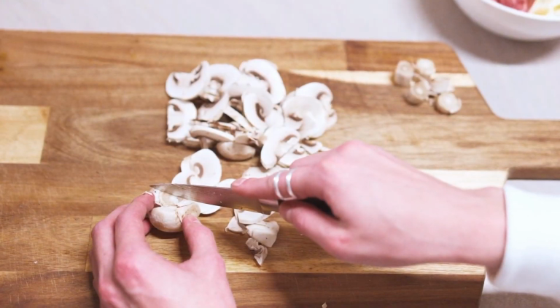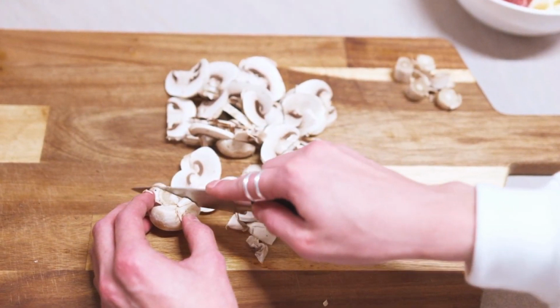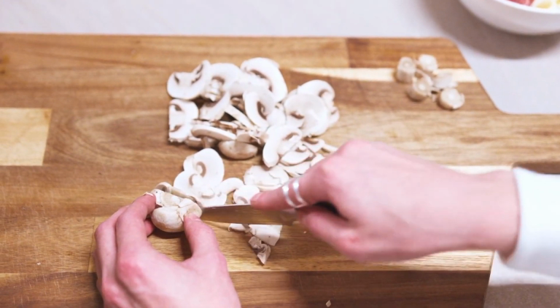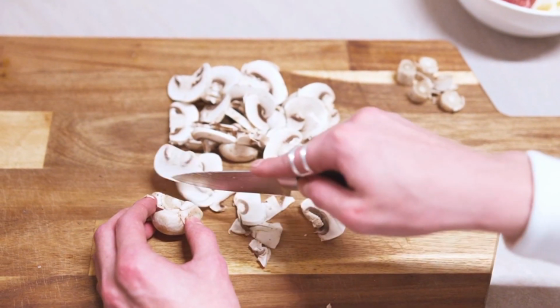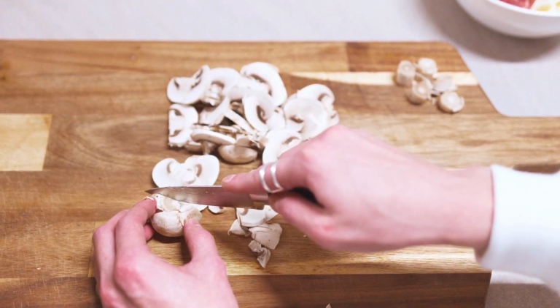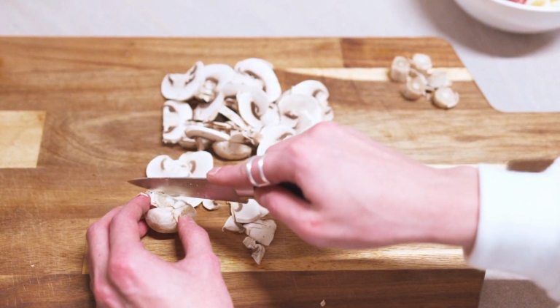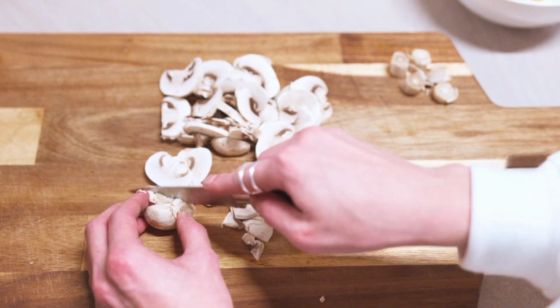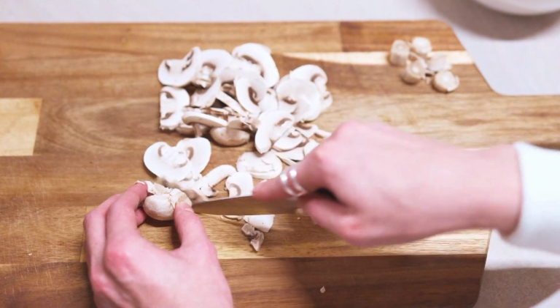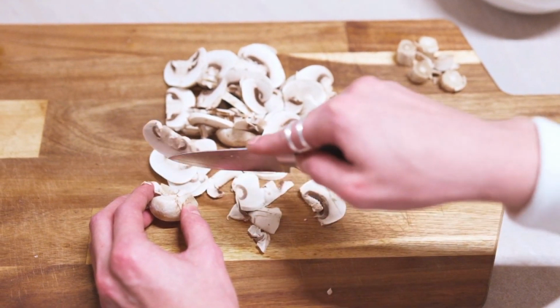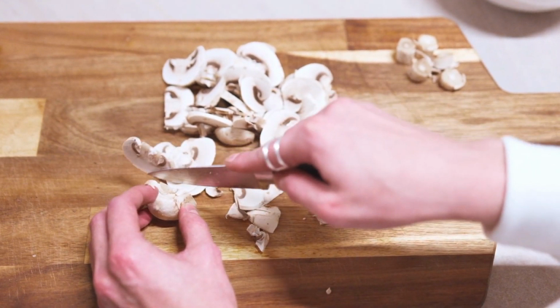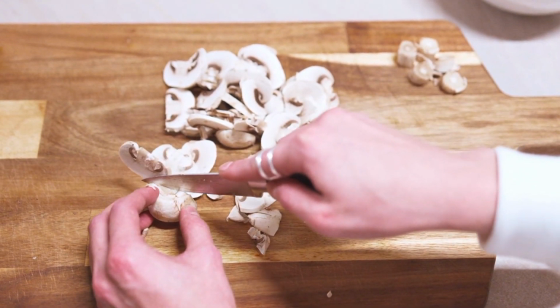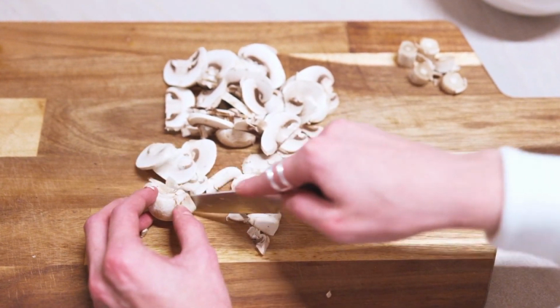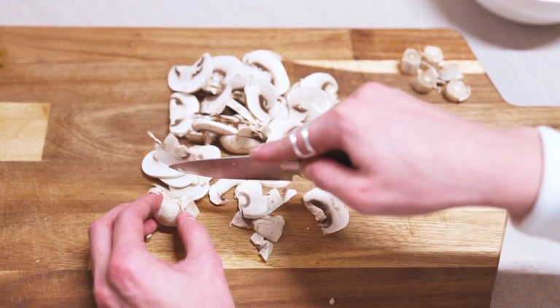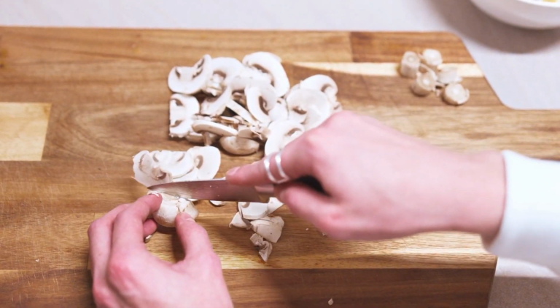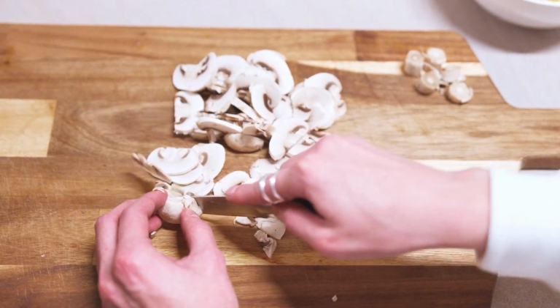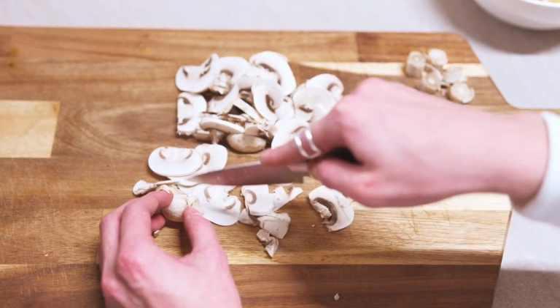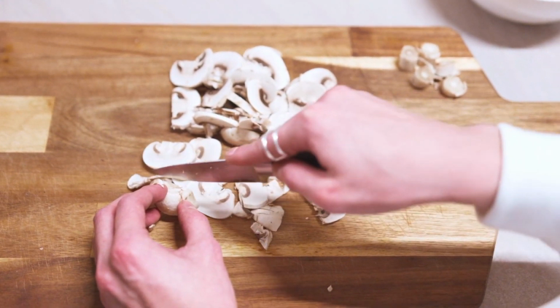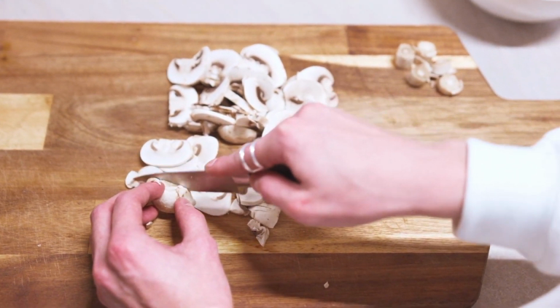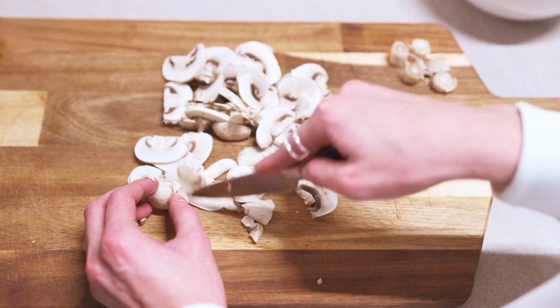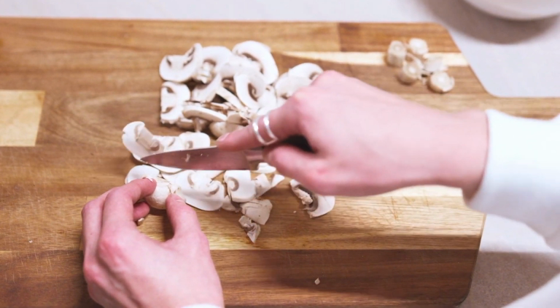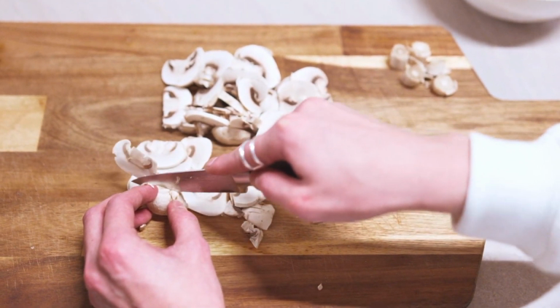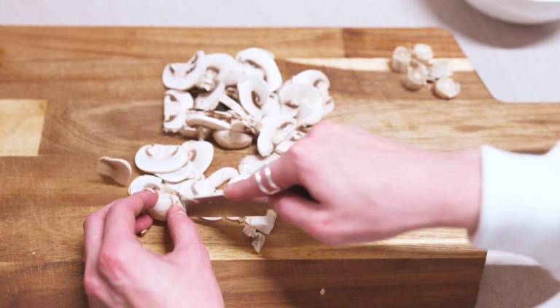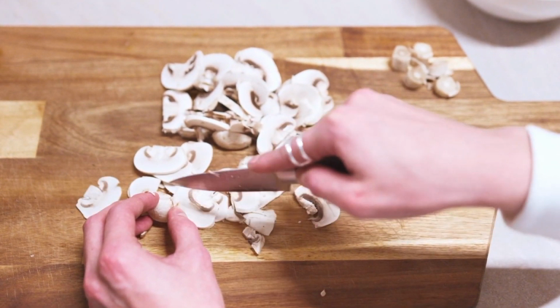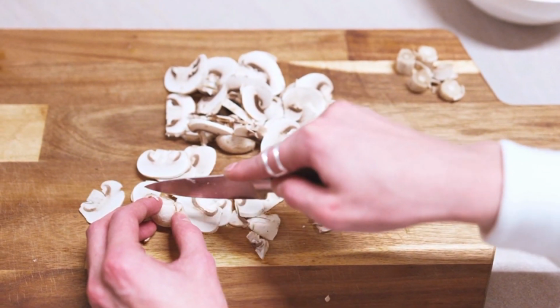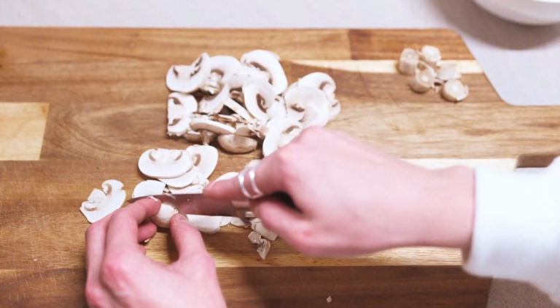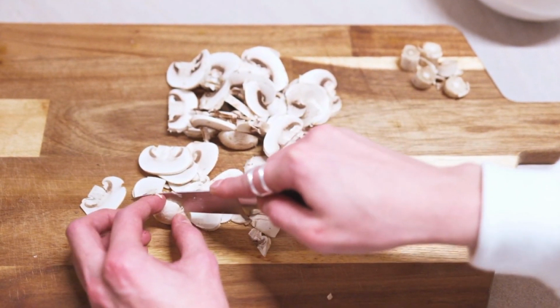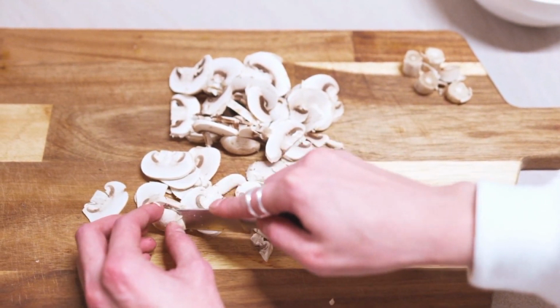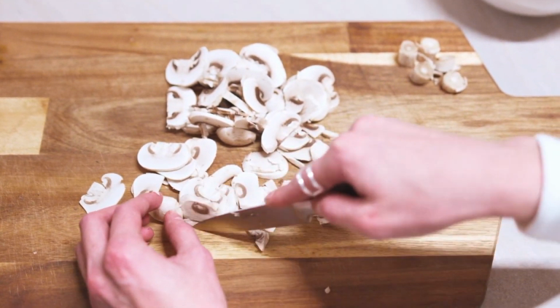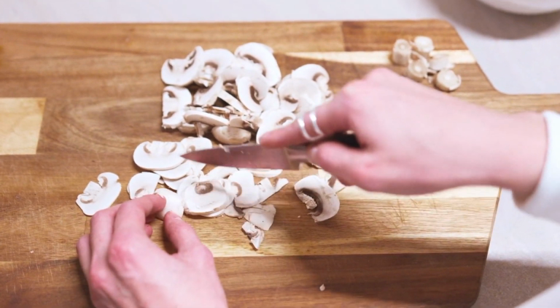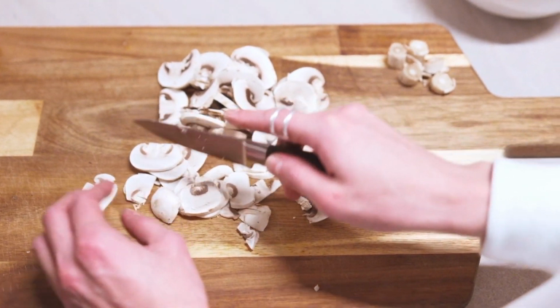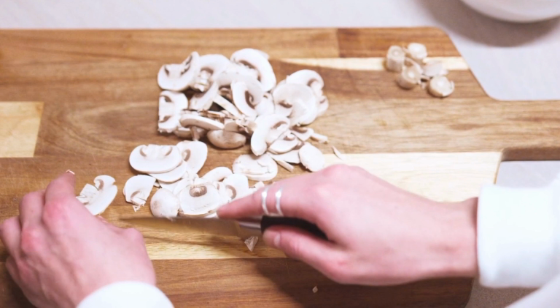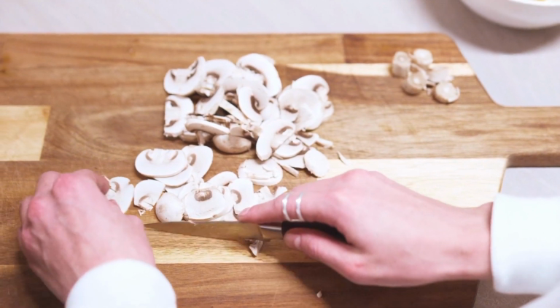Last but not least, mushrooms like shiitake and maitake contain beta-glucans, compounds that have been shown to enhance immune function and increase the production of infection-fighting cells.